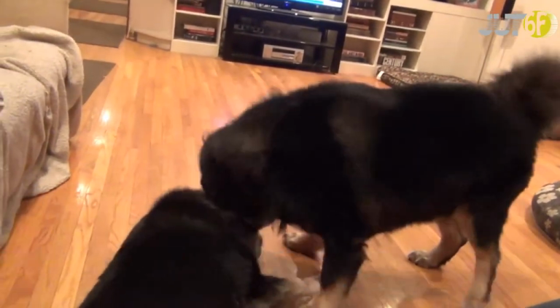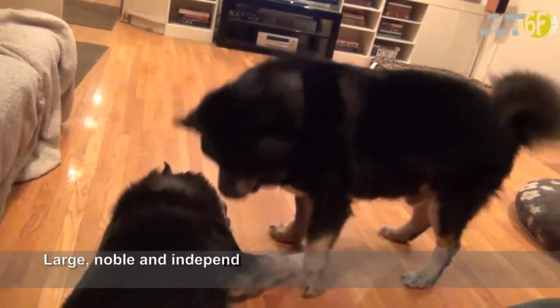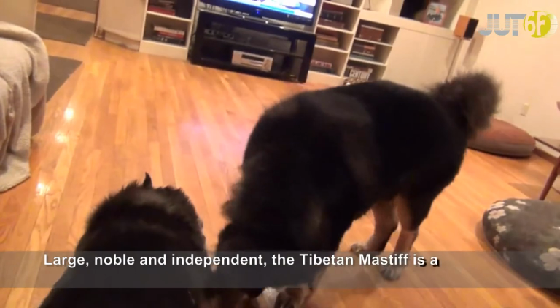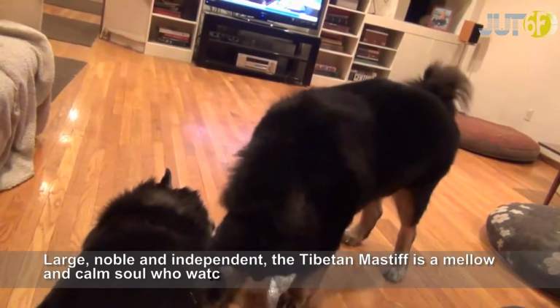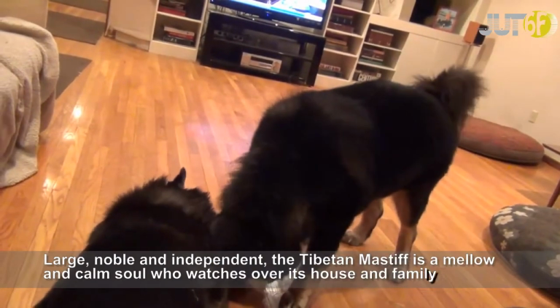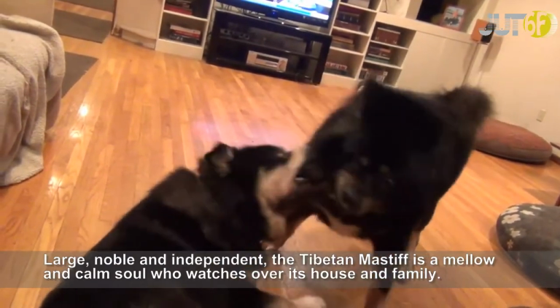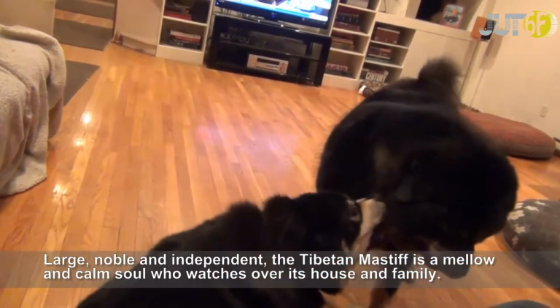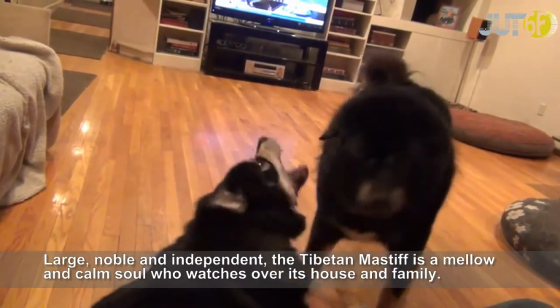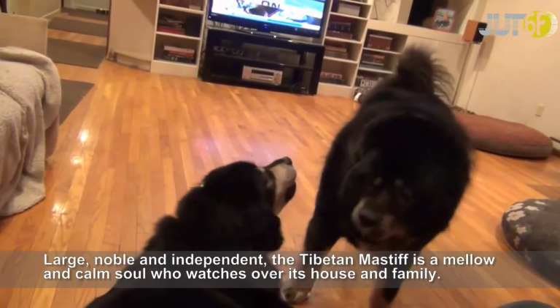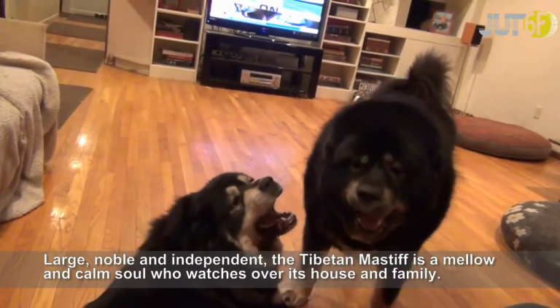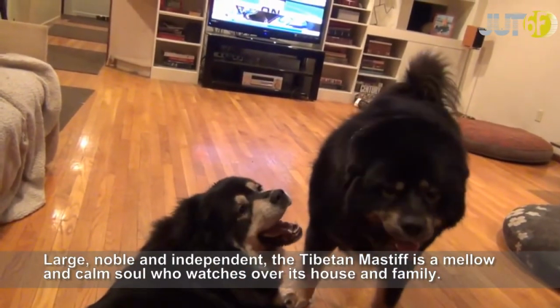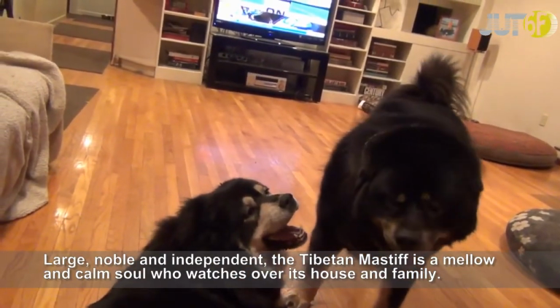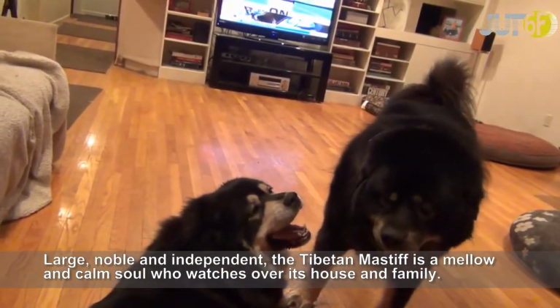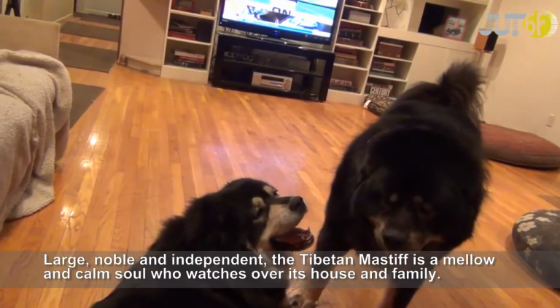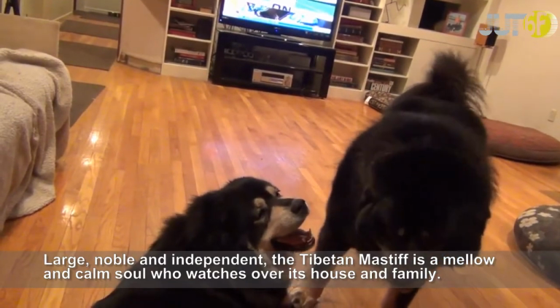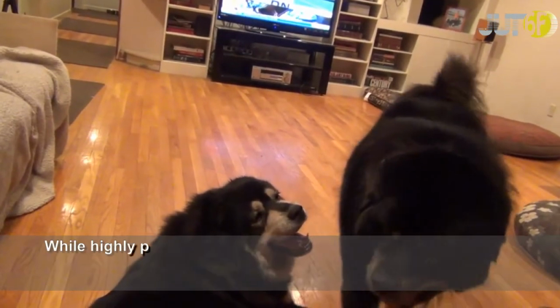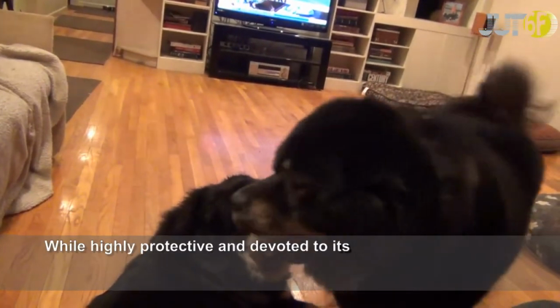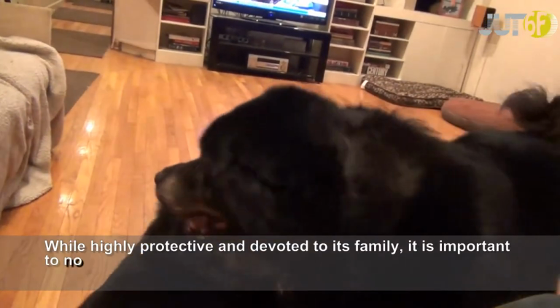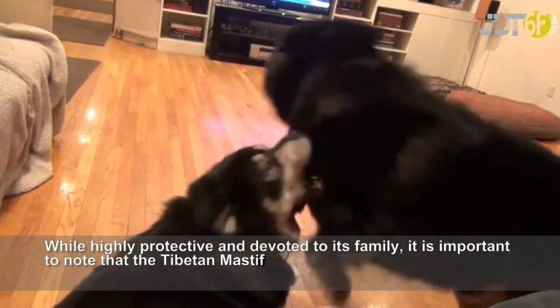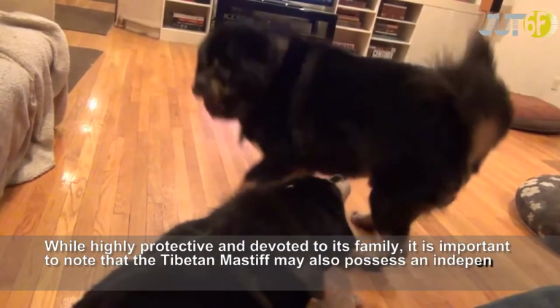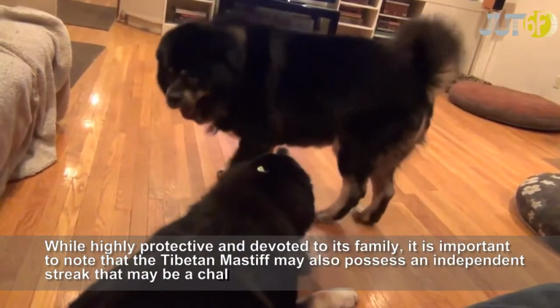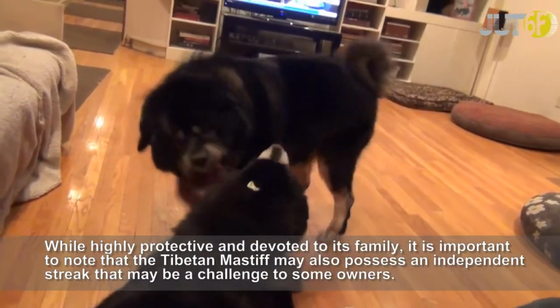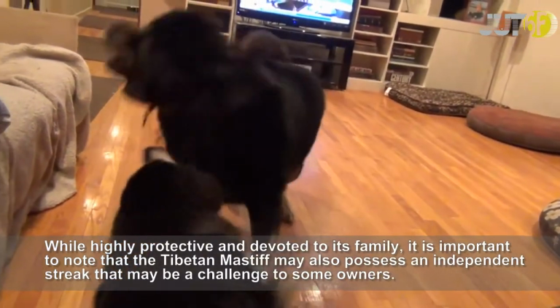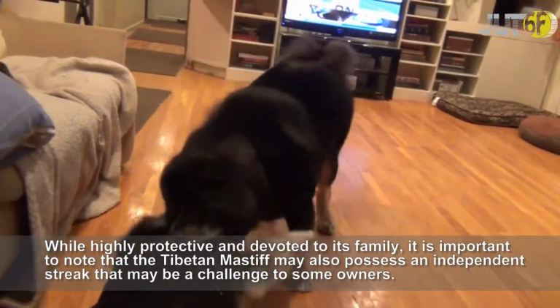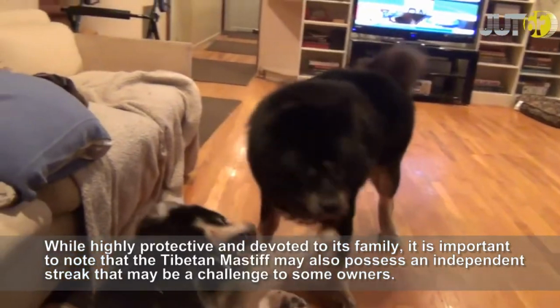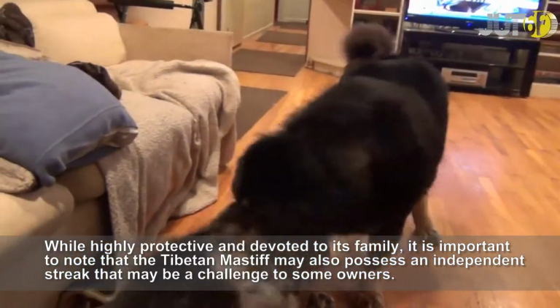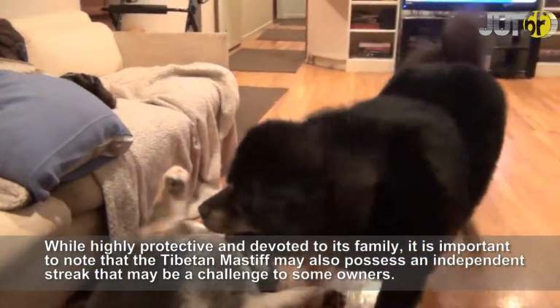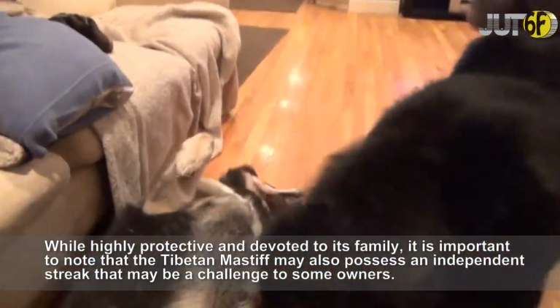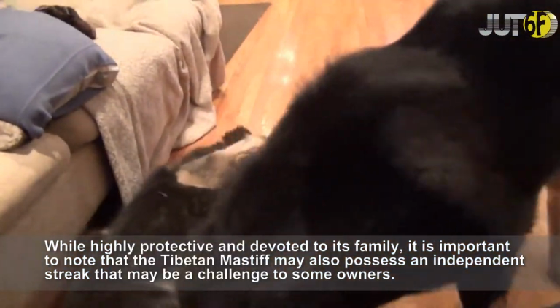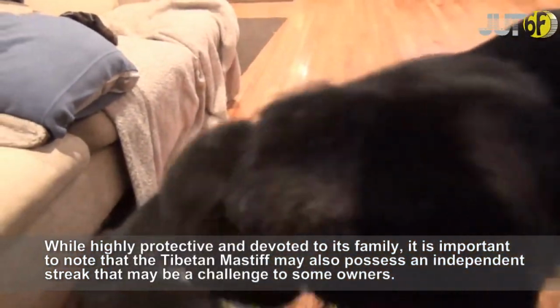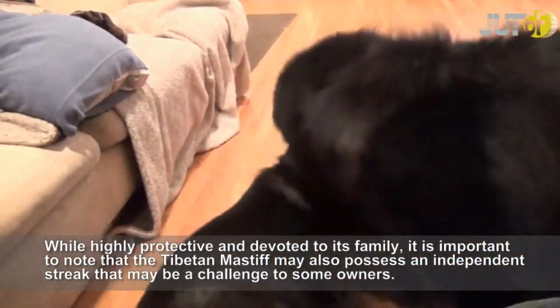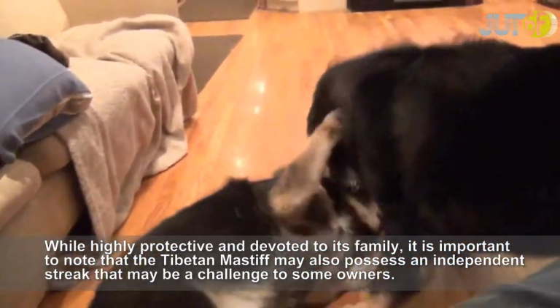Large, noble, and independent, the Tibetan Mastiff is a mellow and calm soul who watches over its house and family. While highly protective and devoted to its family, it is important to note that the Tibetan Mastiff may also possess an independent streak that may be a challenge to some owners.